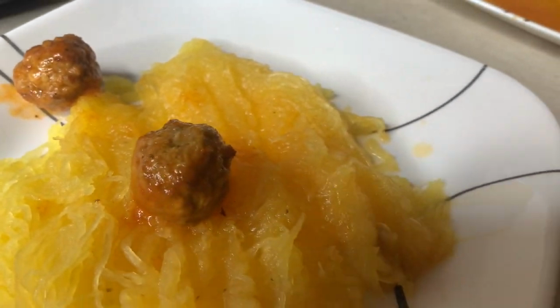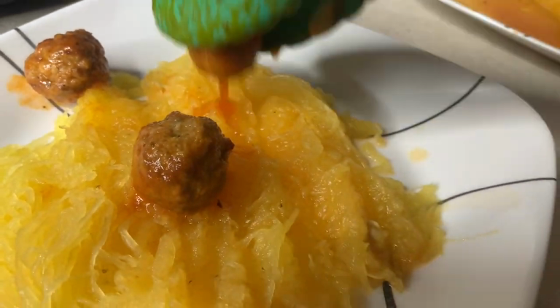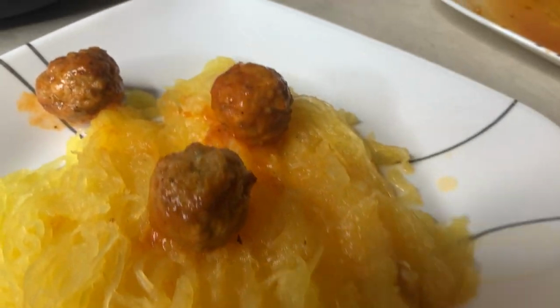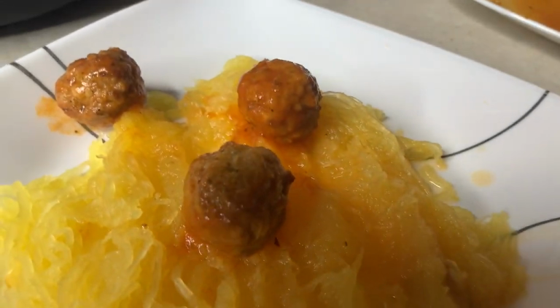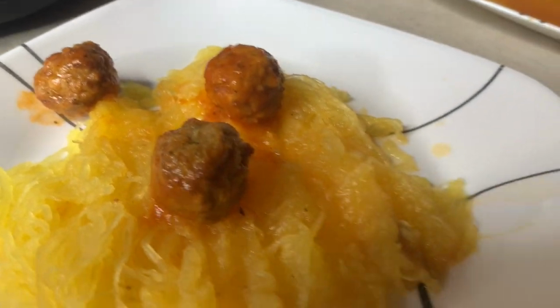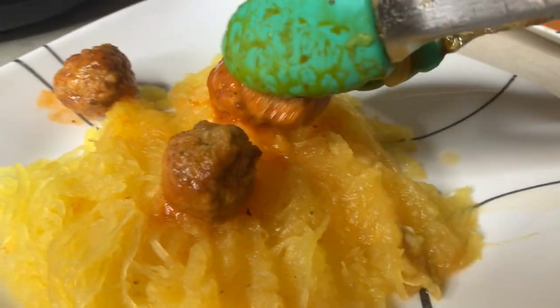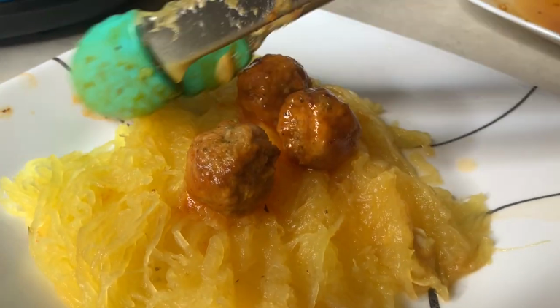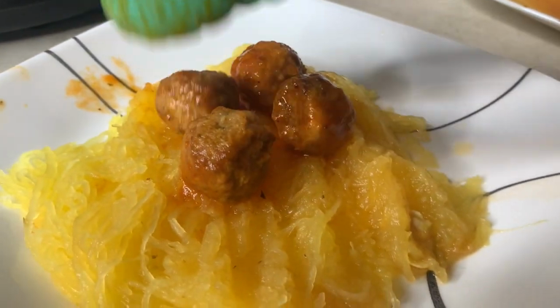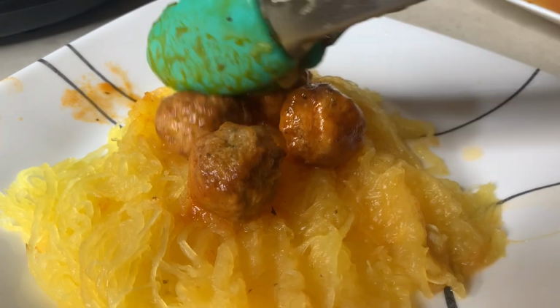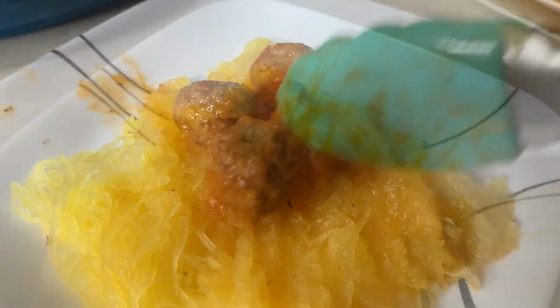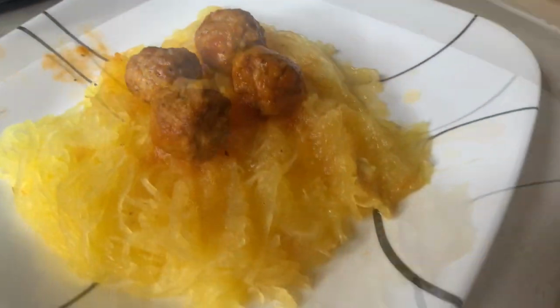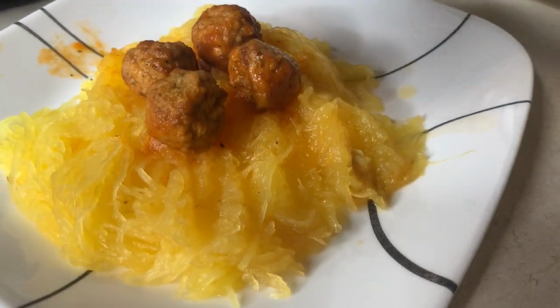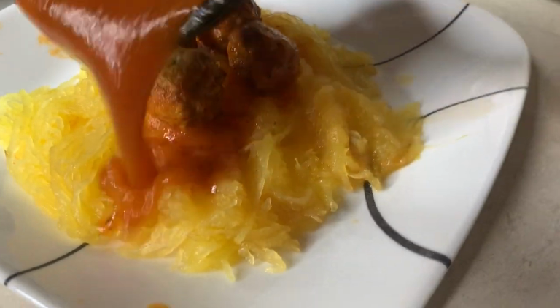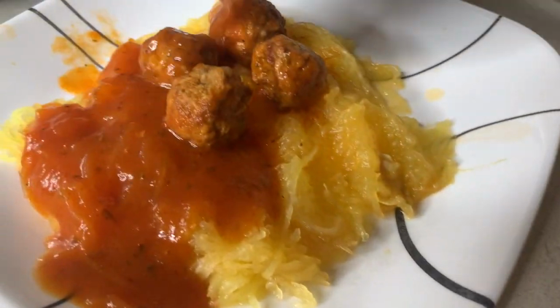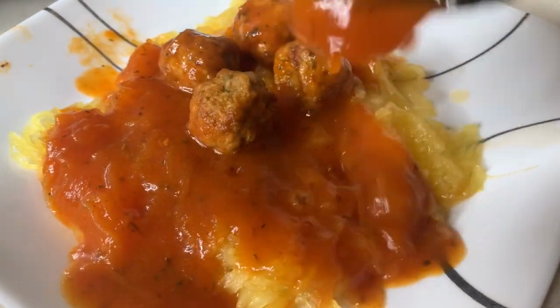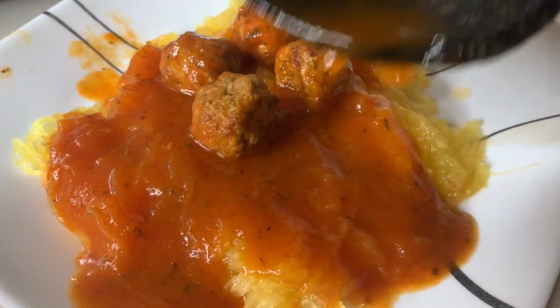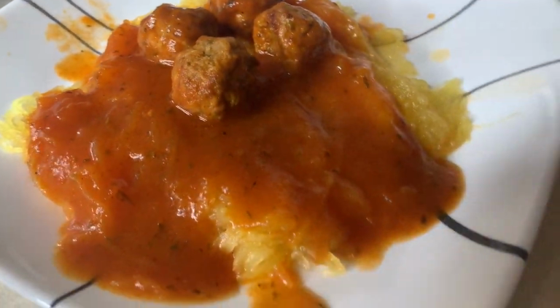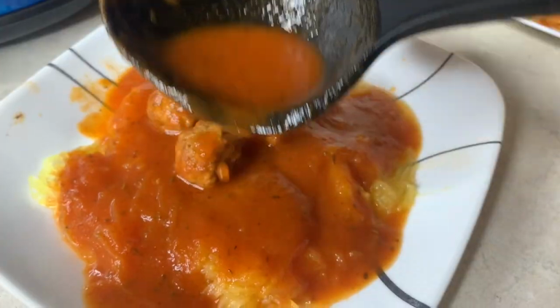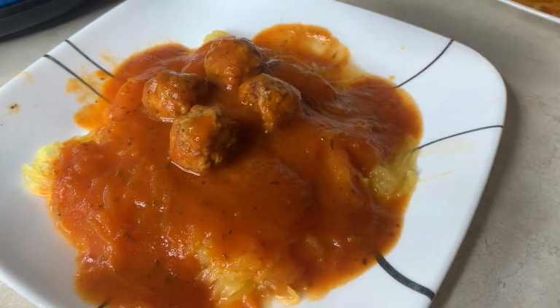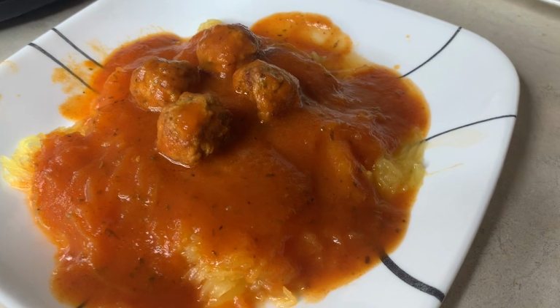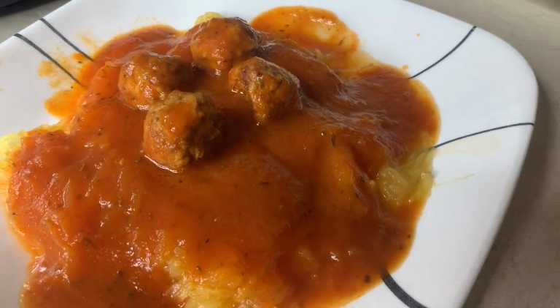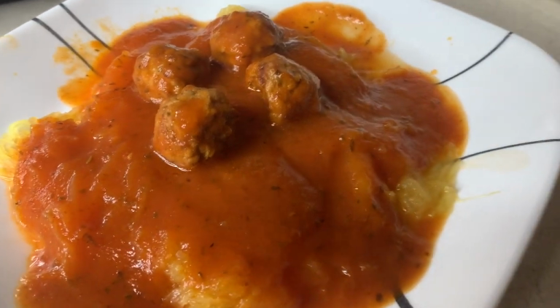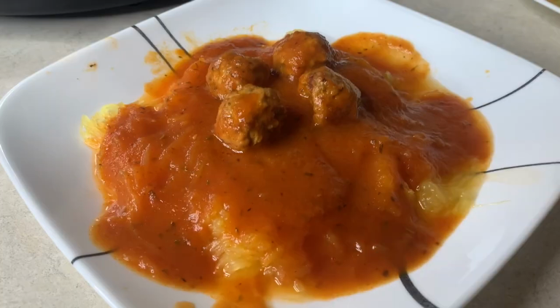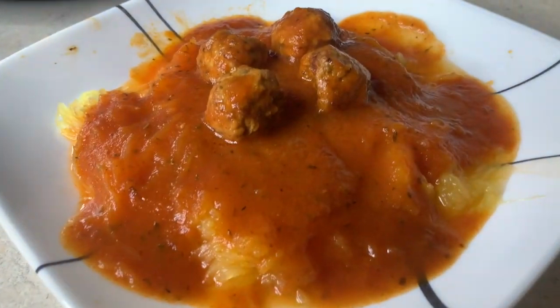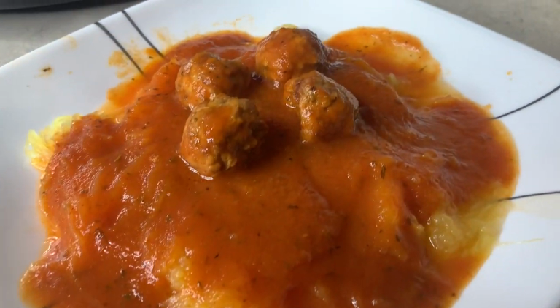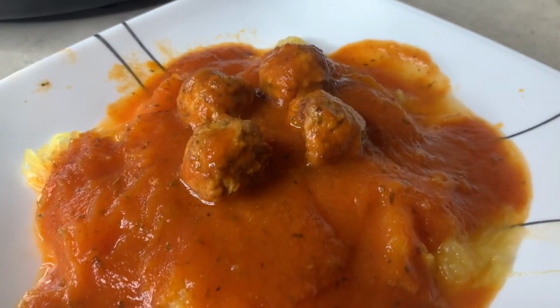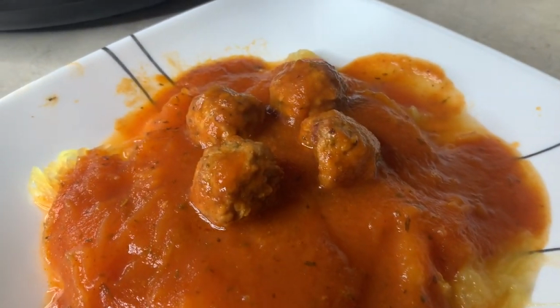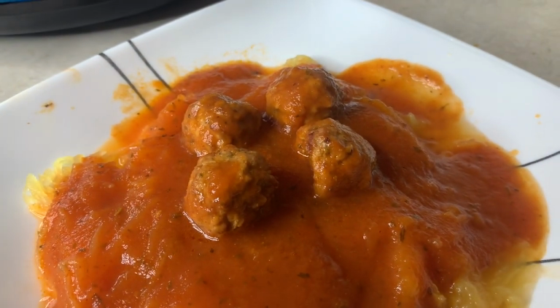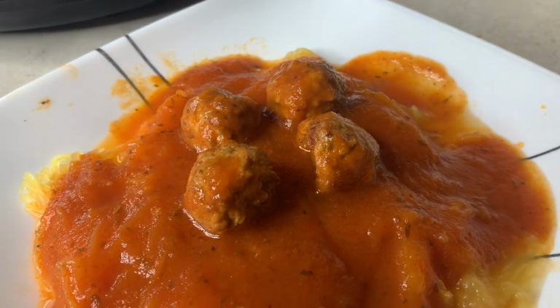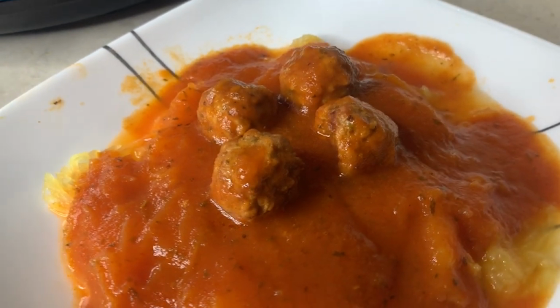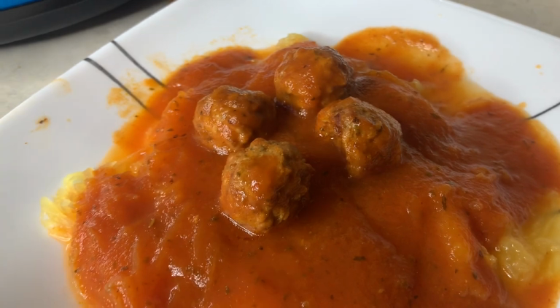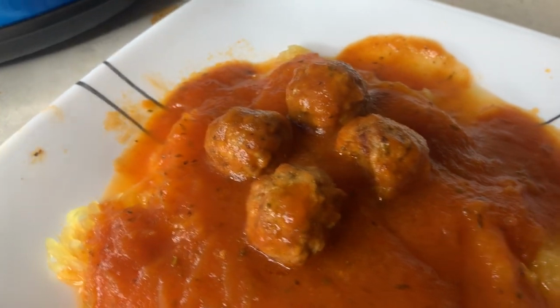The whole family likes spaghetti squash — it surprises me every time because even the kids eat it just like regular pasta. One of my favorite ways is to do it with alfredo too, so if you don't like this kind of pasta sauce, try it with alfredo — it might surprise you.